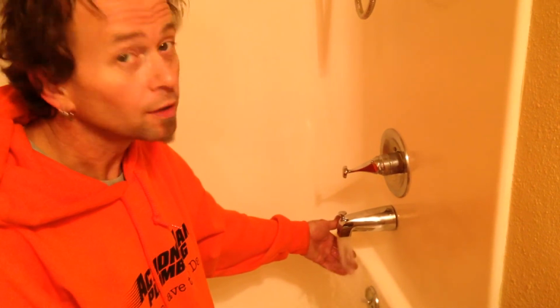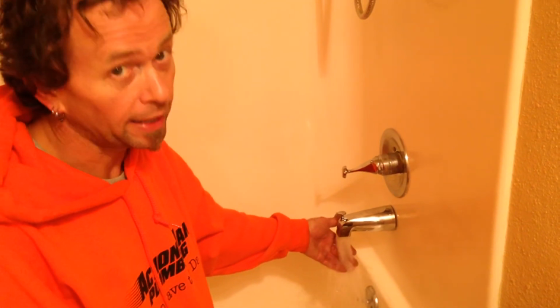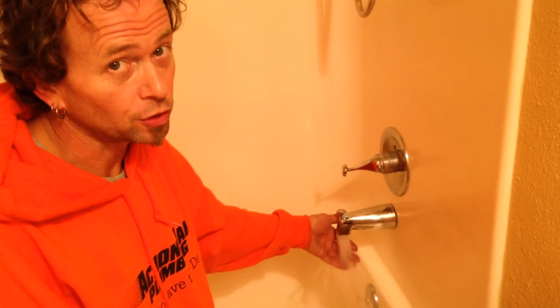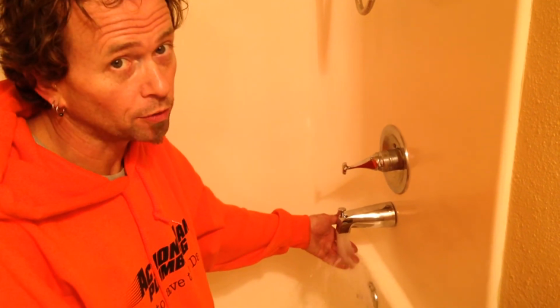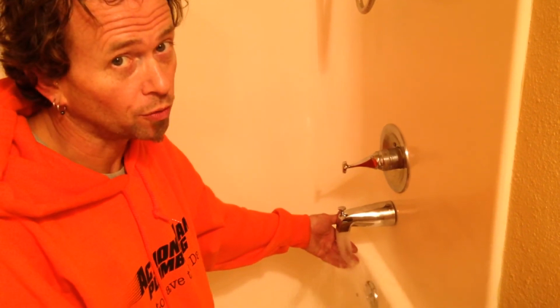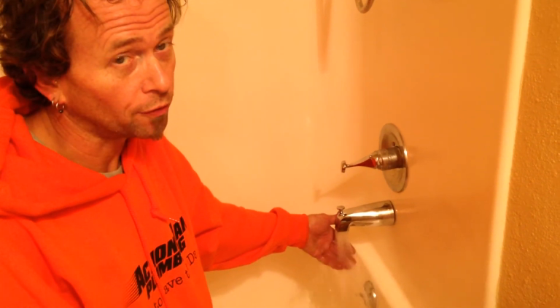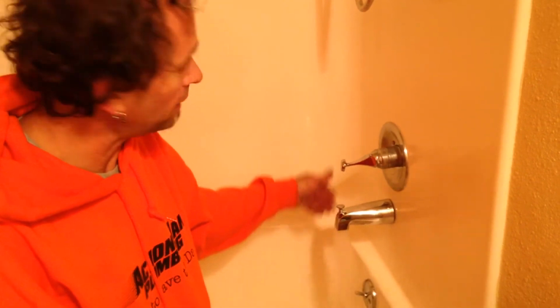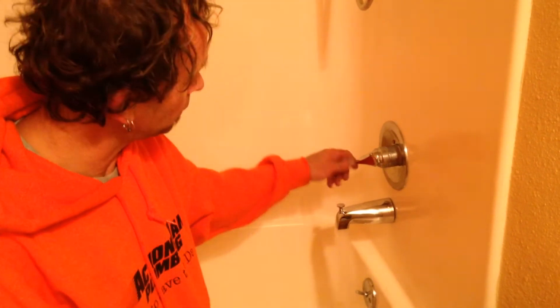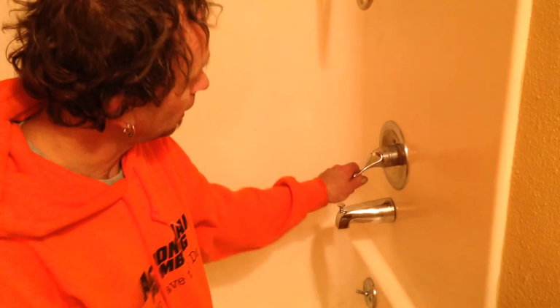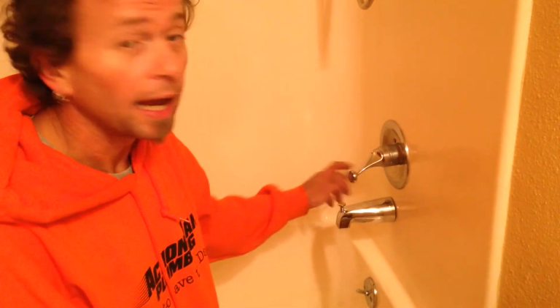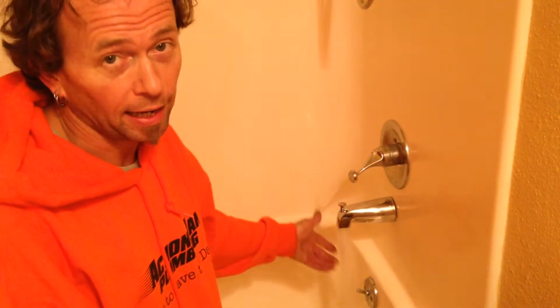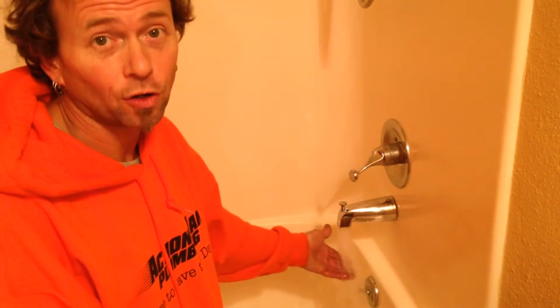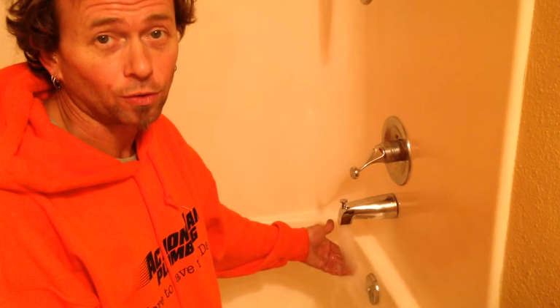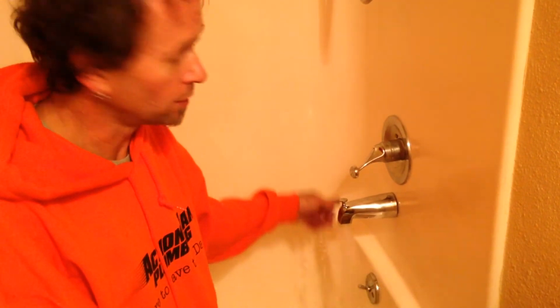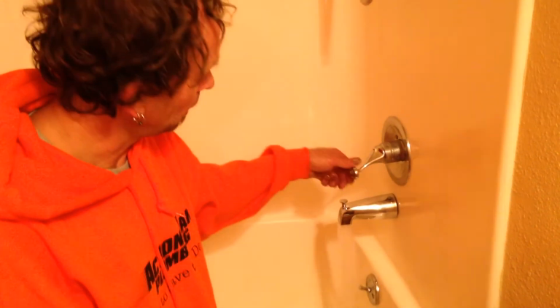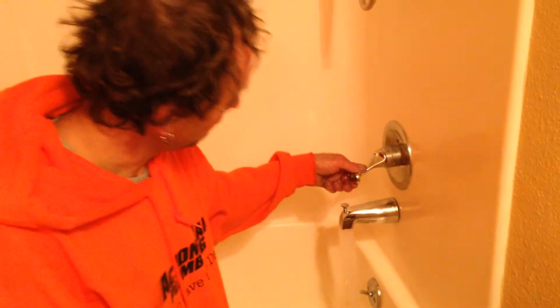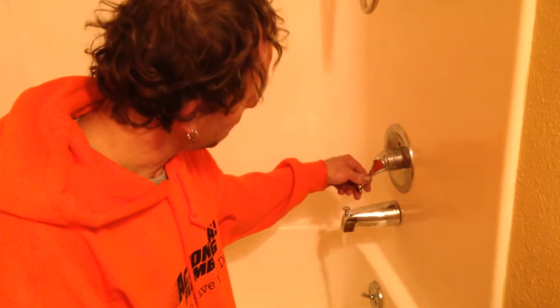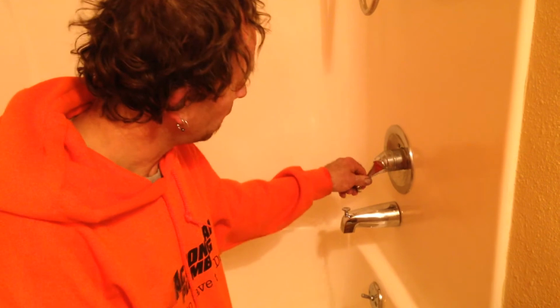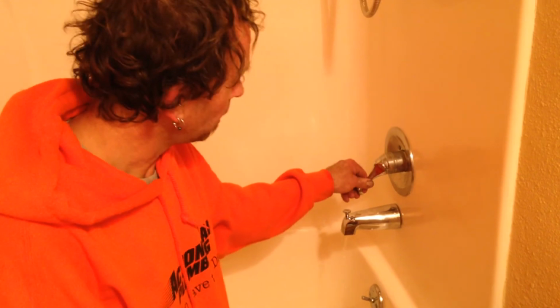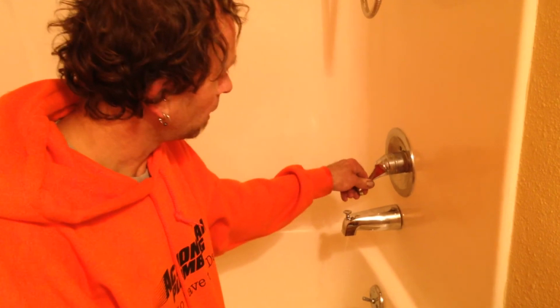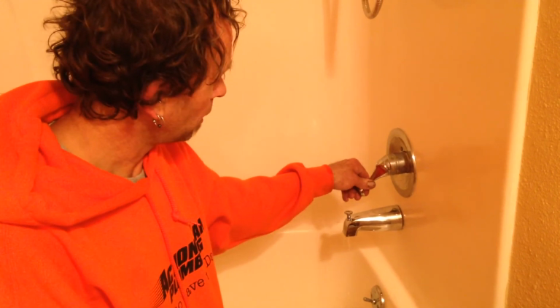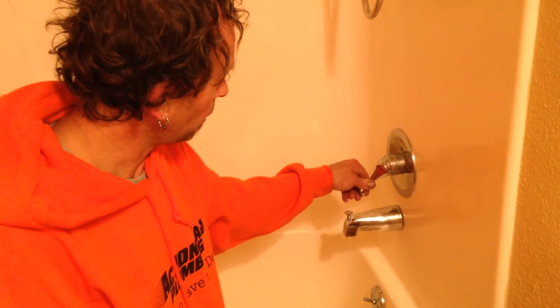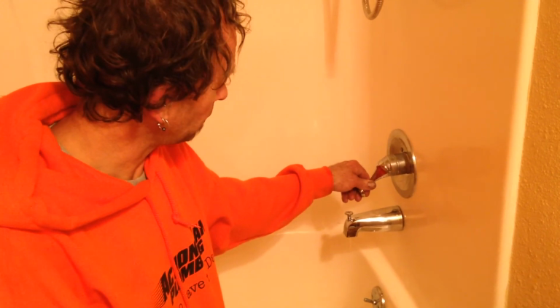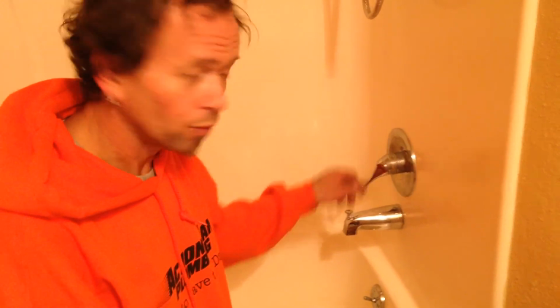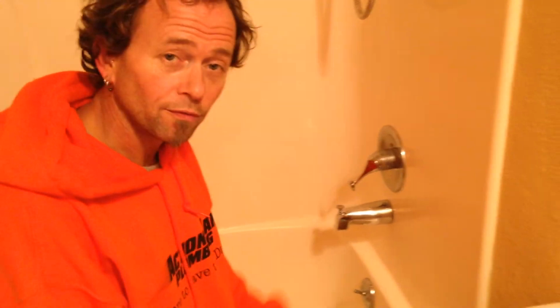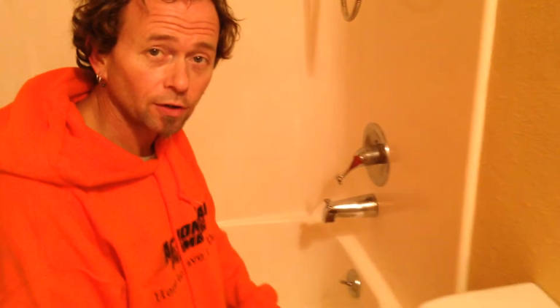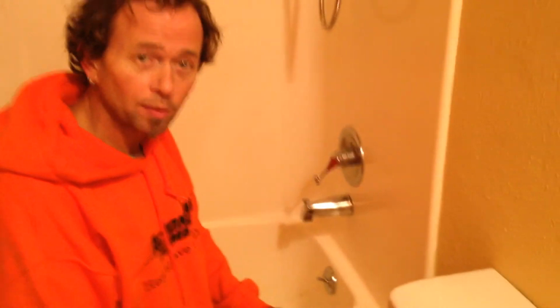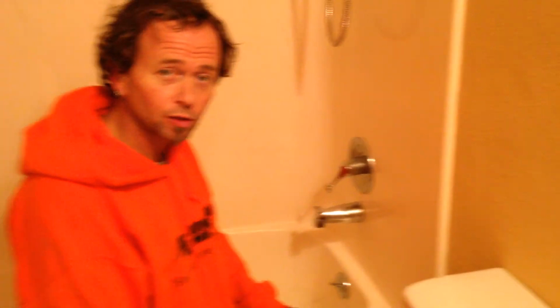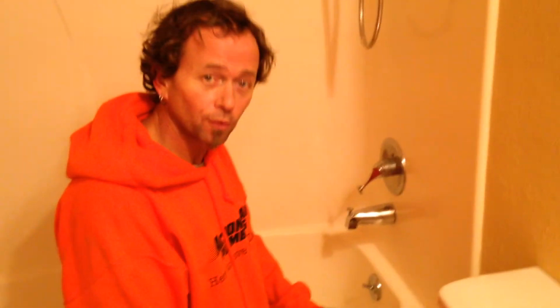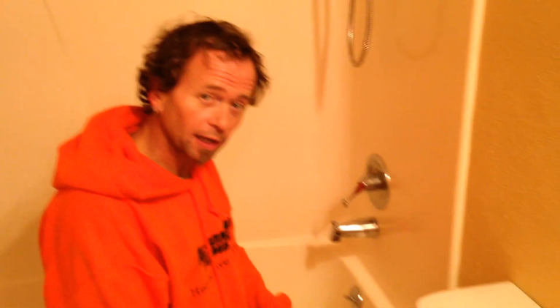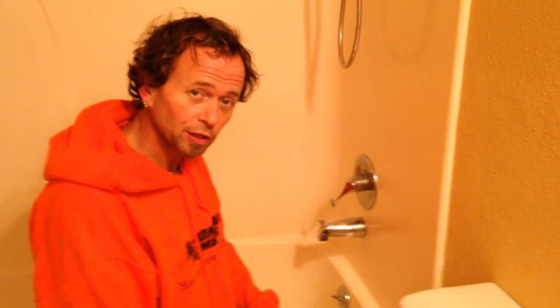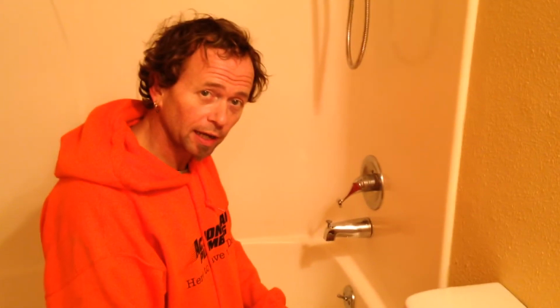Alright, one Valley rebuild complete. Have a good day!